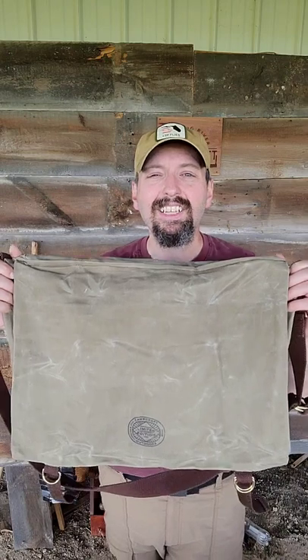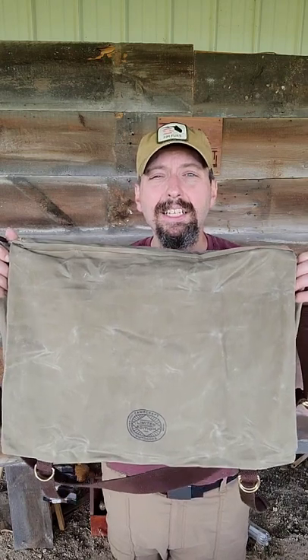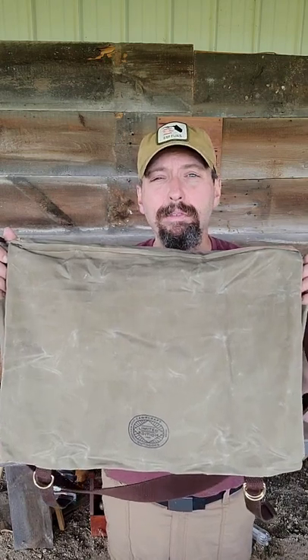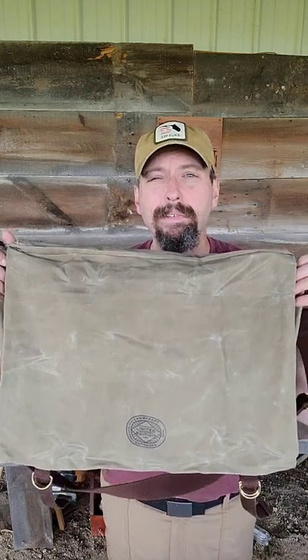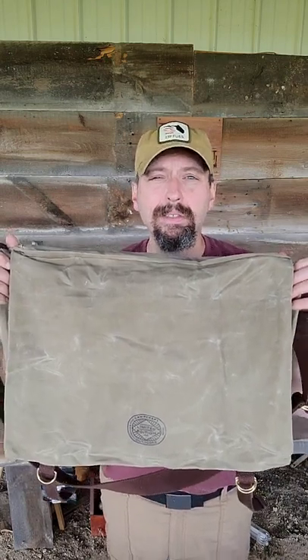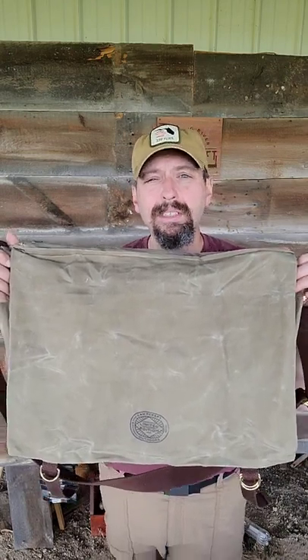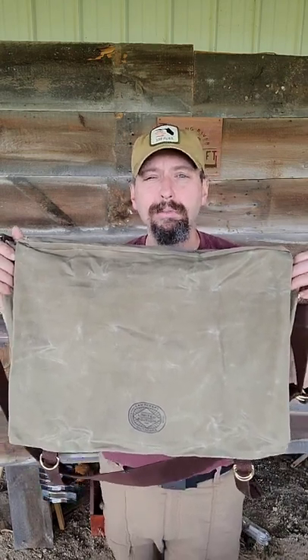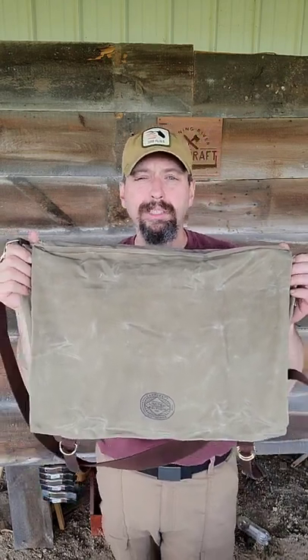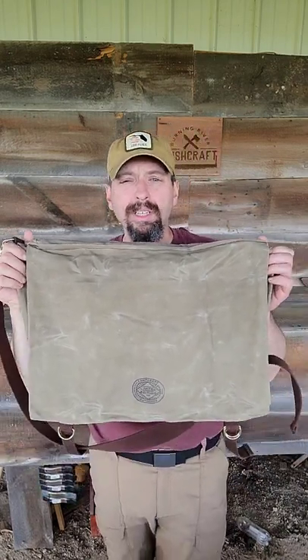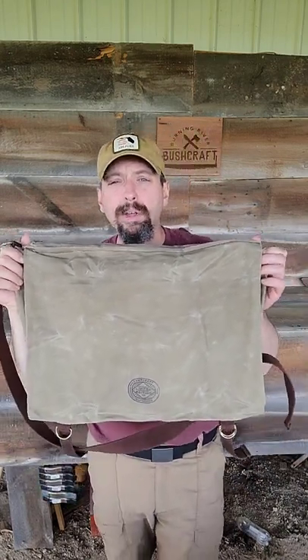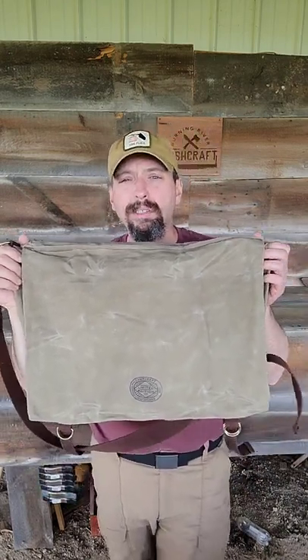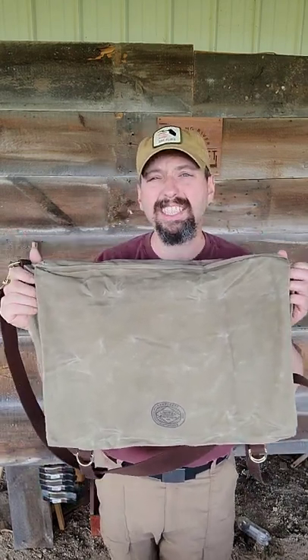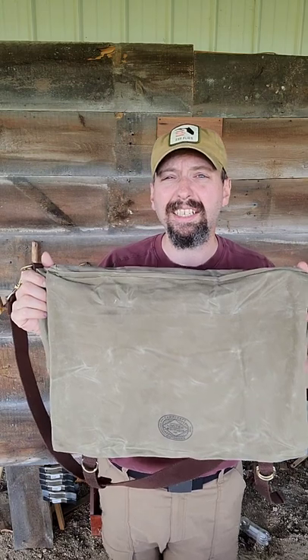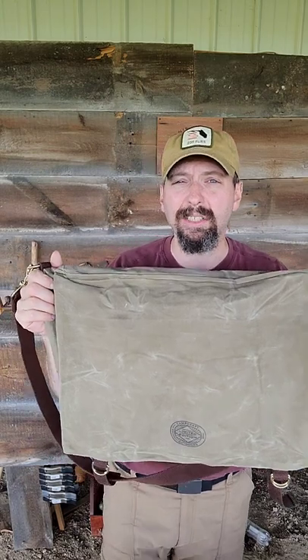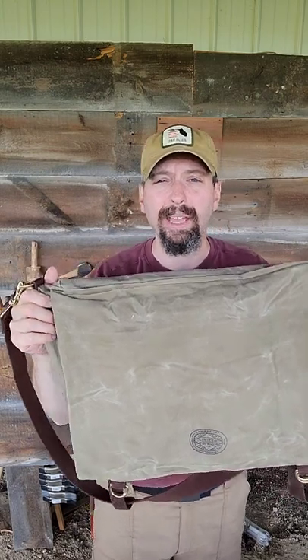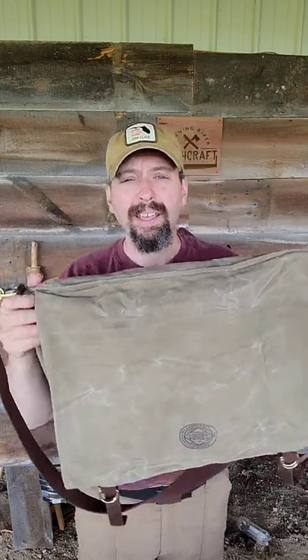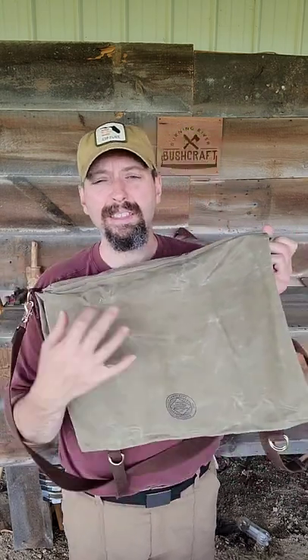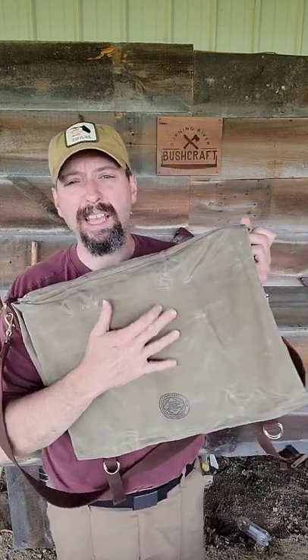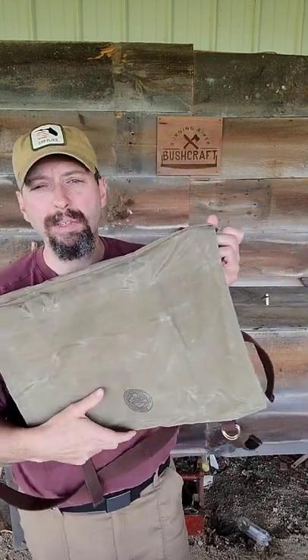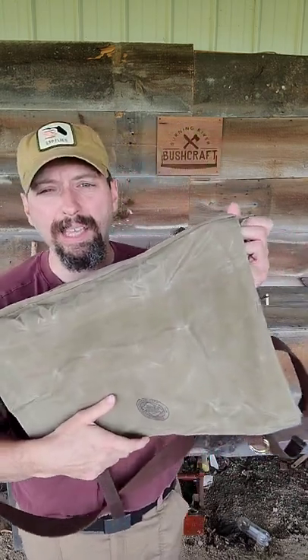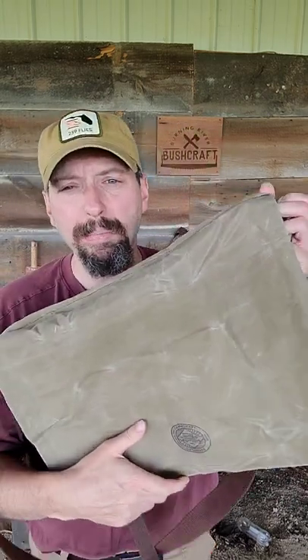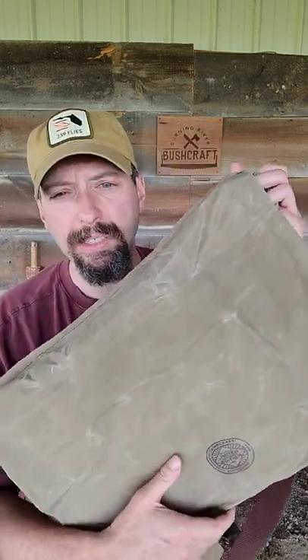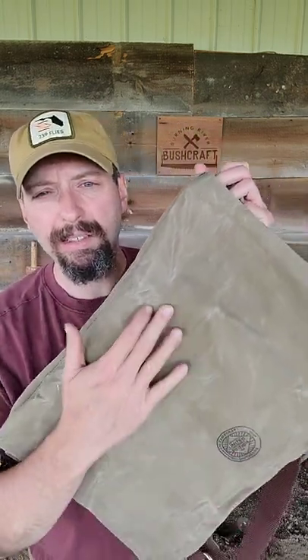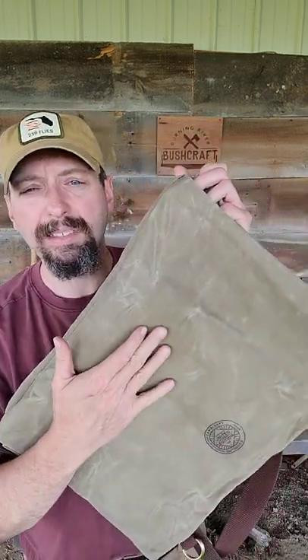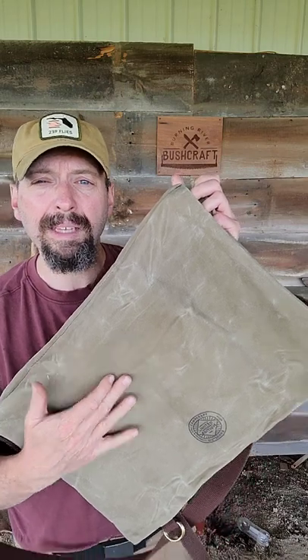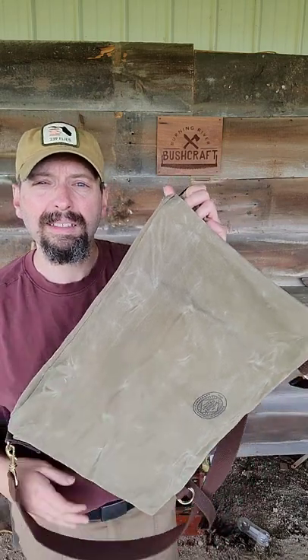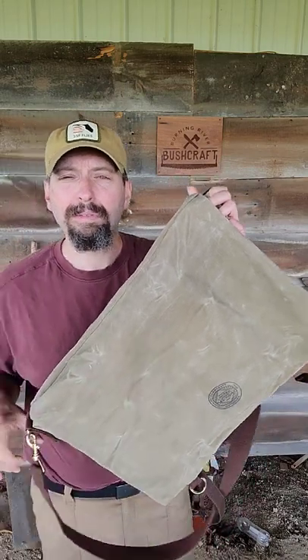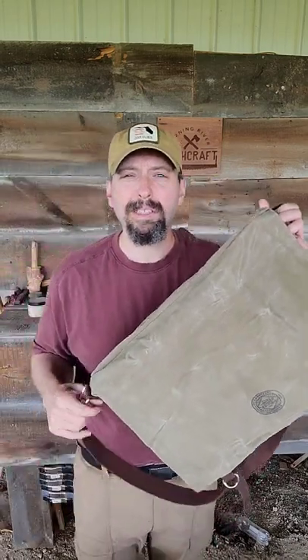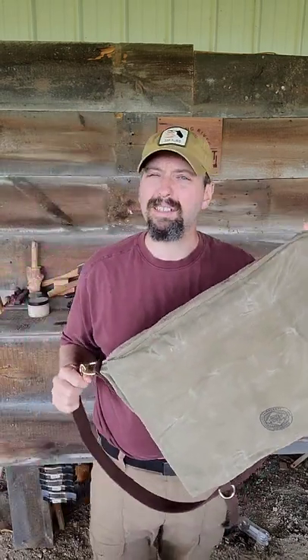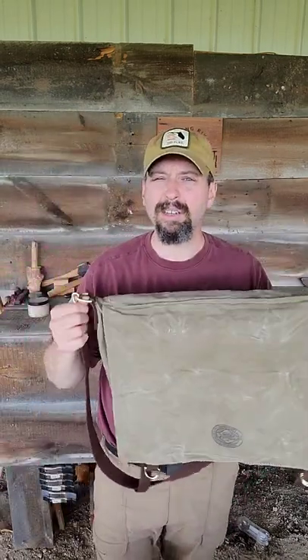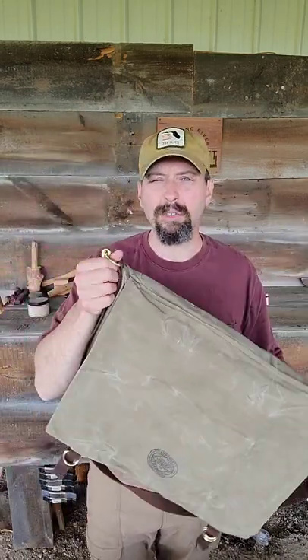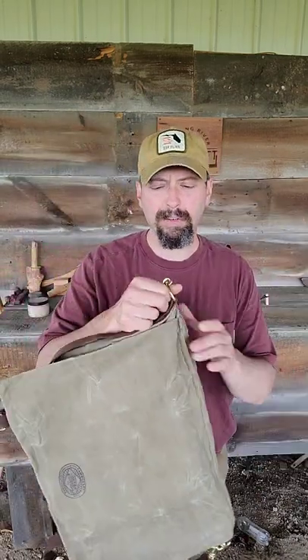Here's the latest bag from Camp Craft Outdoors — this is the Voyager. The Voyager is originally designed as a canoe bag. This is heavy-duty wax canvas made in the USA, the same type of canvas that Carhartt coats are made from.